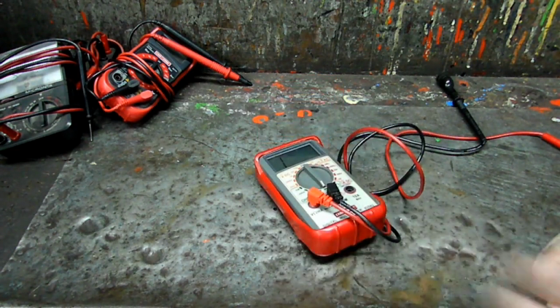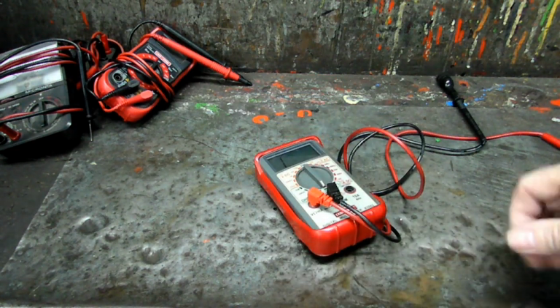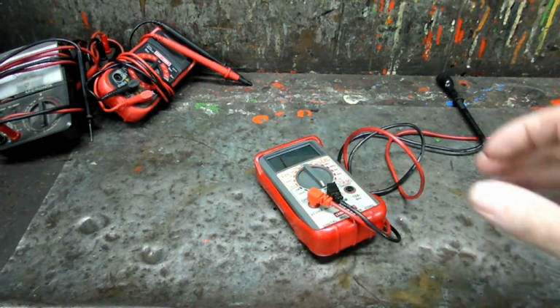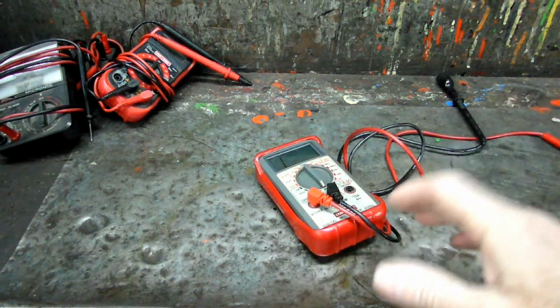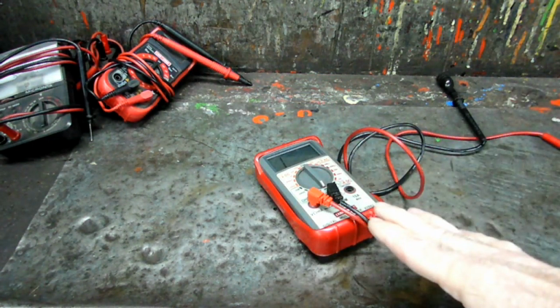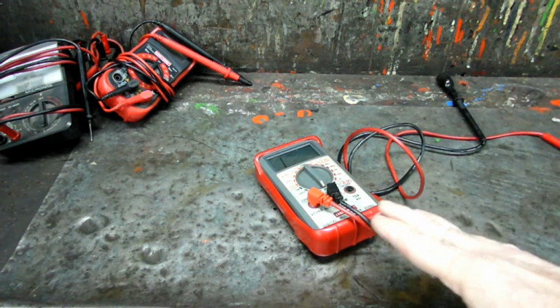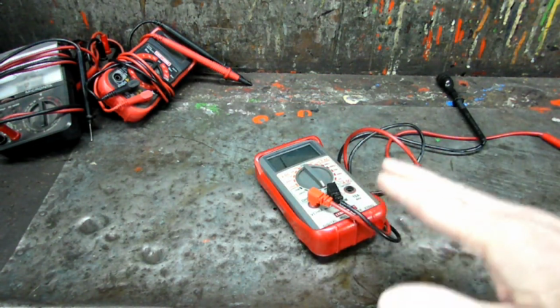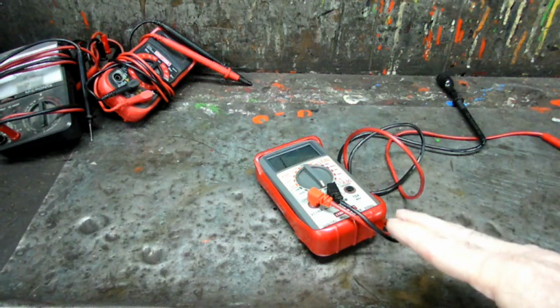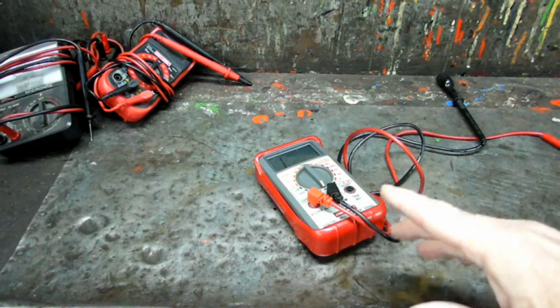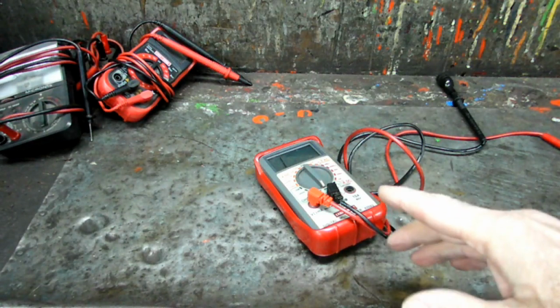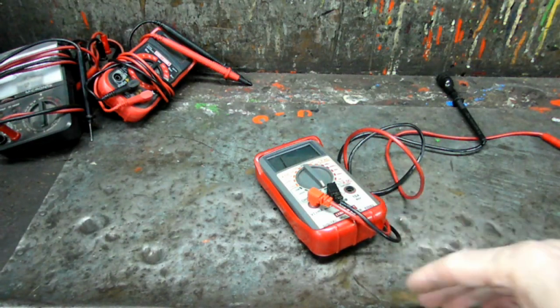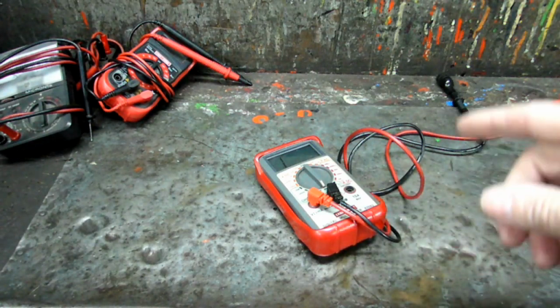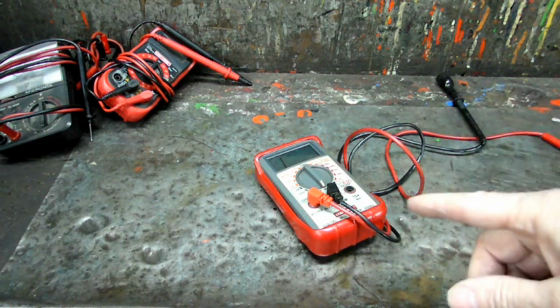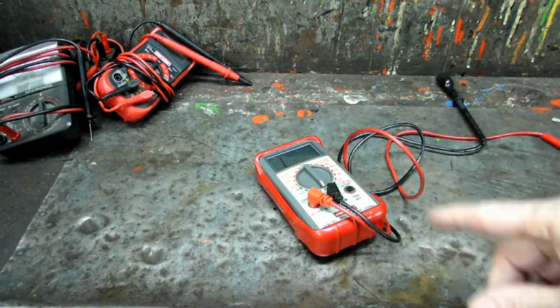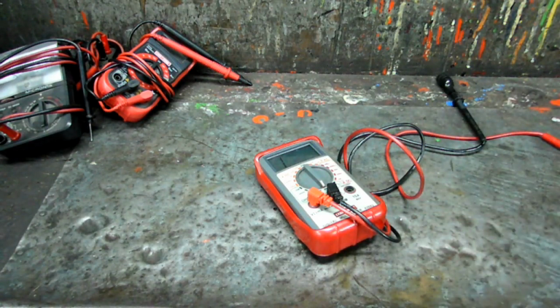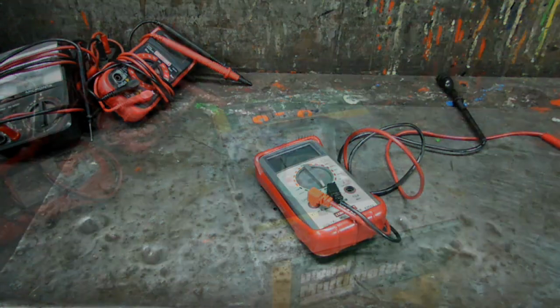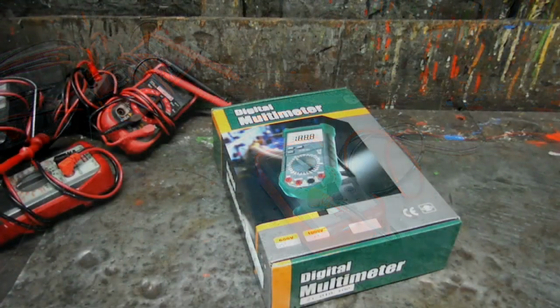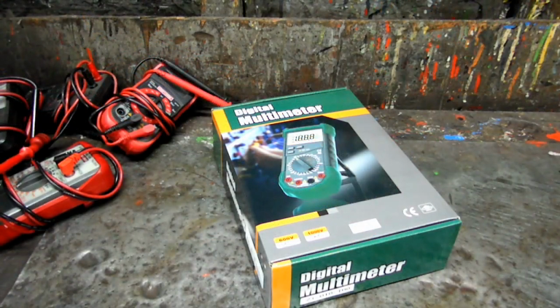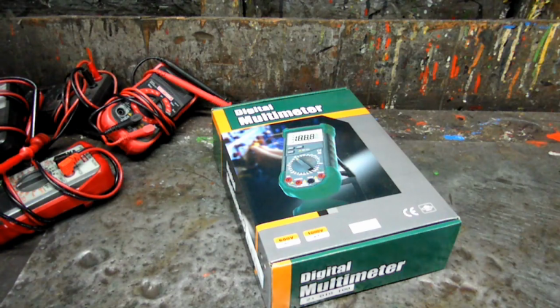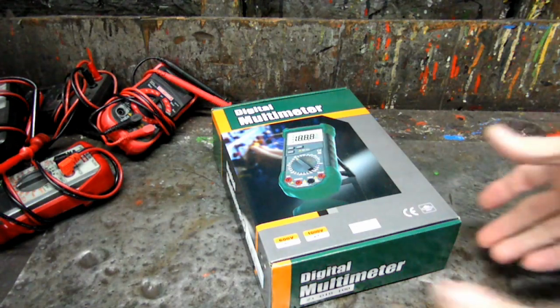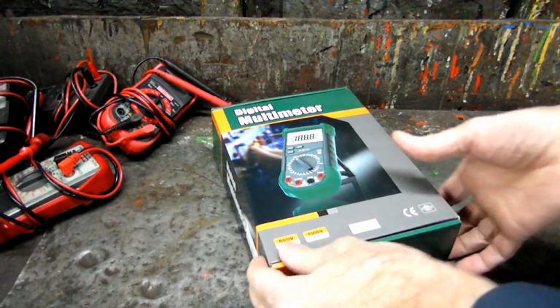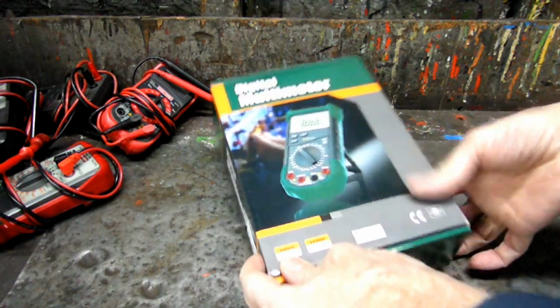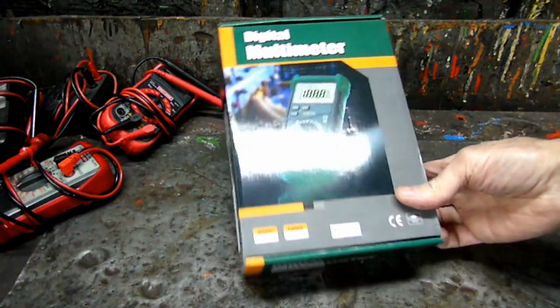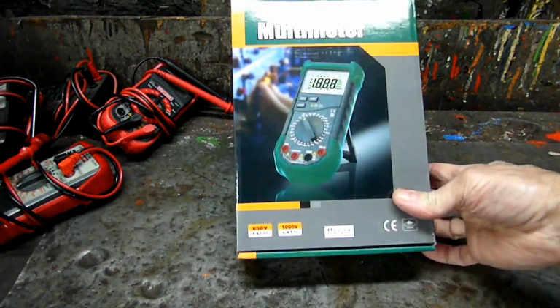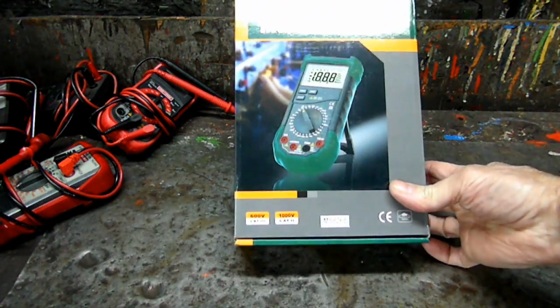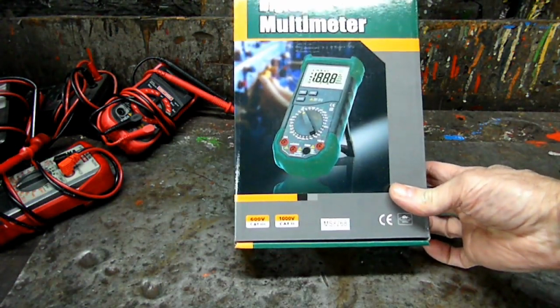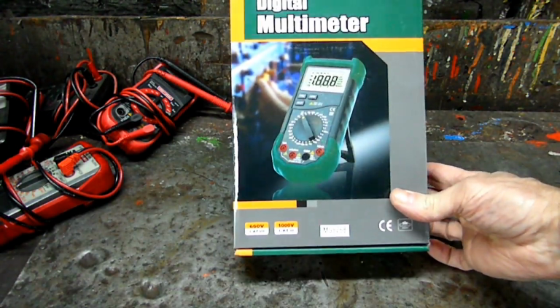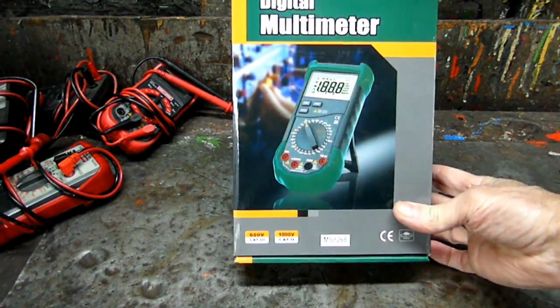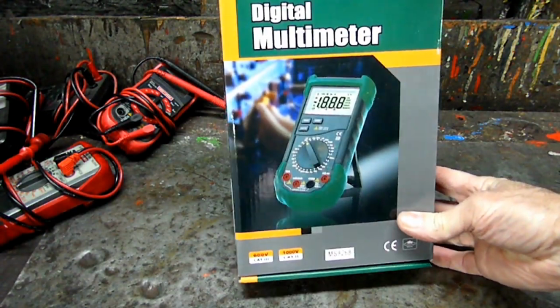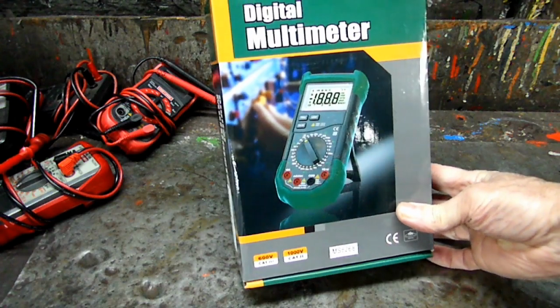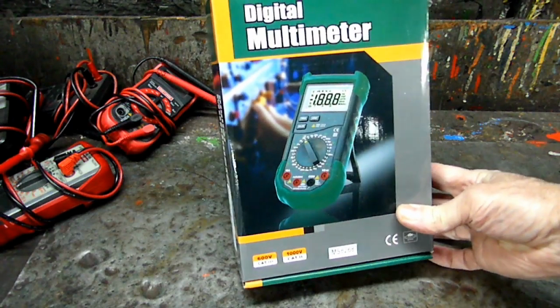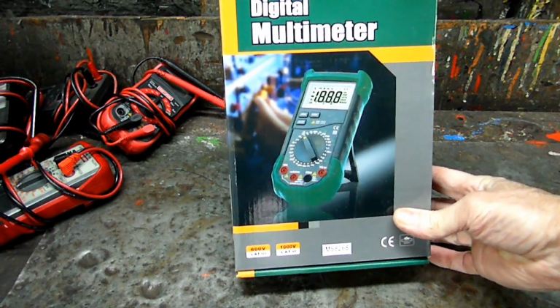What you need to simplify that is an auto-ranging meter. And I have one today I want to show you. Here's our new meter — it's a Mastech auto-ranging meter.